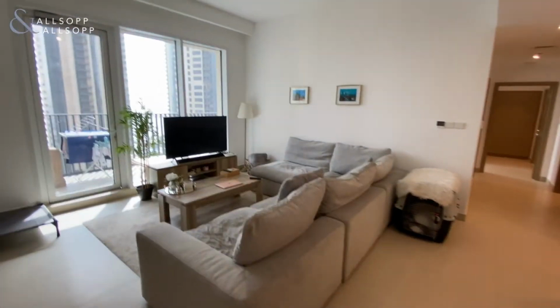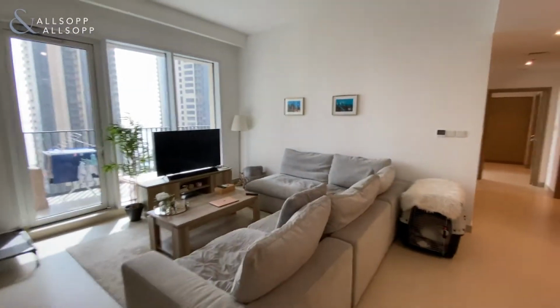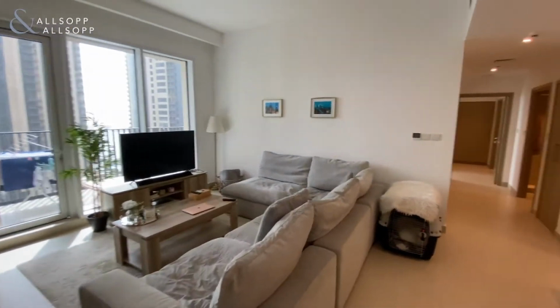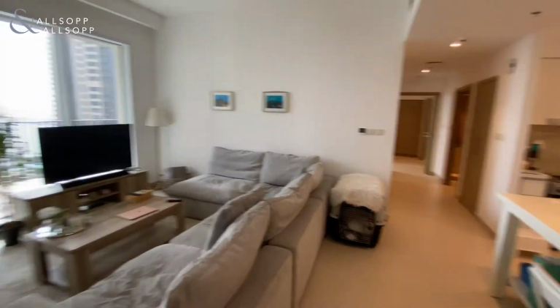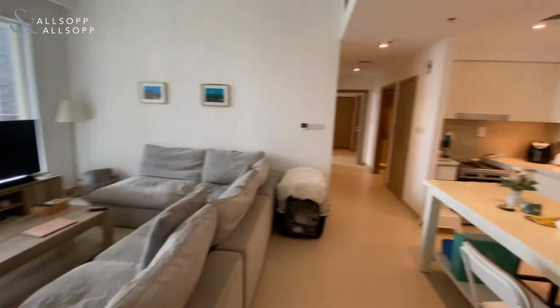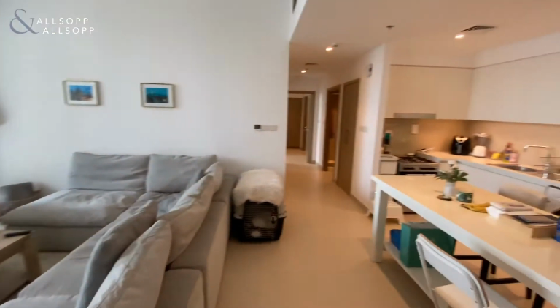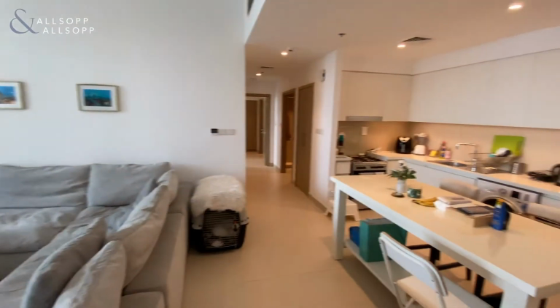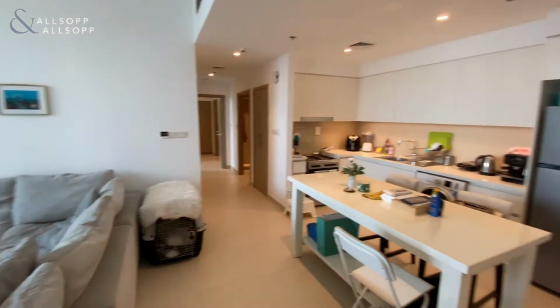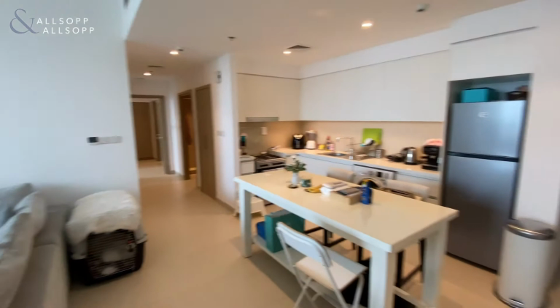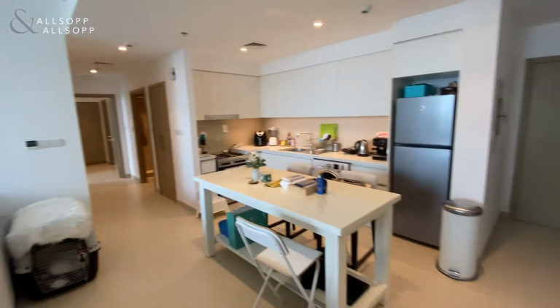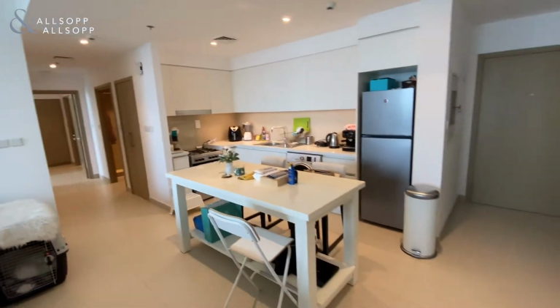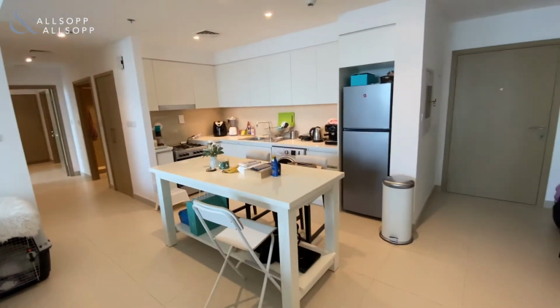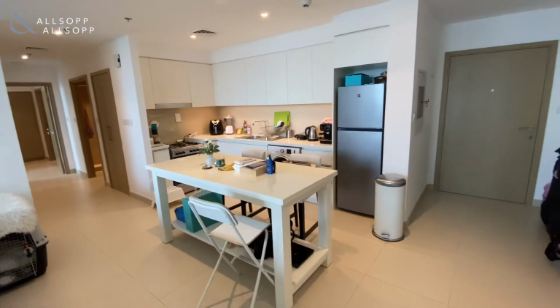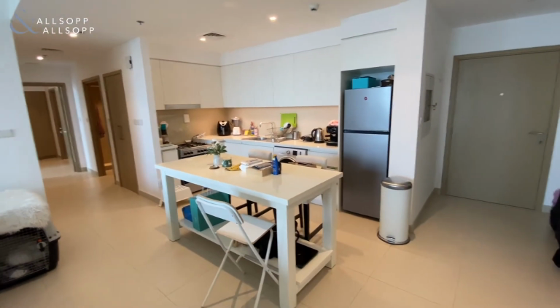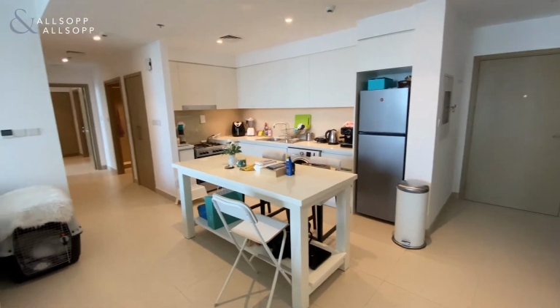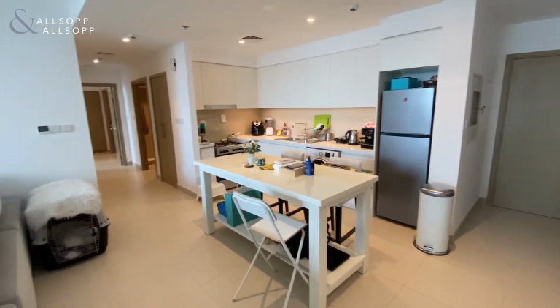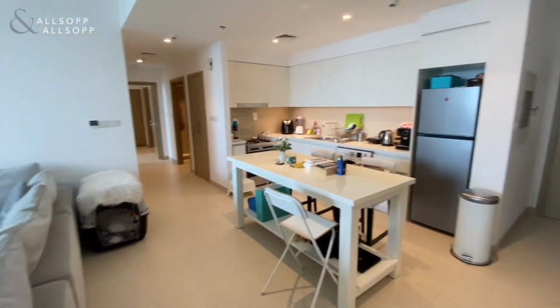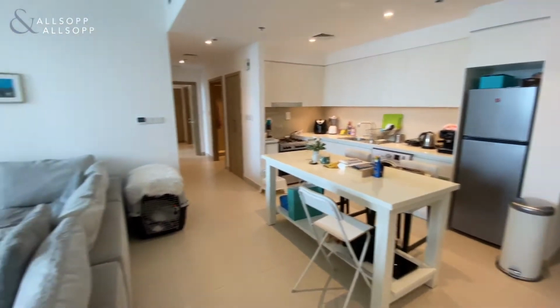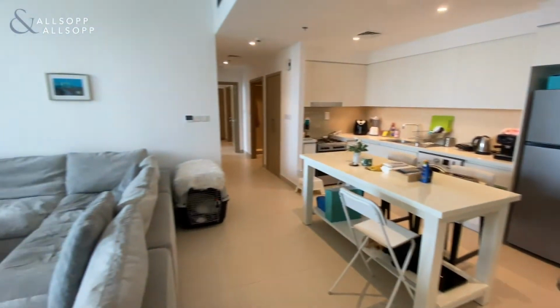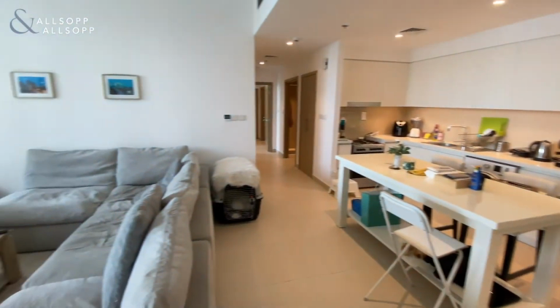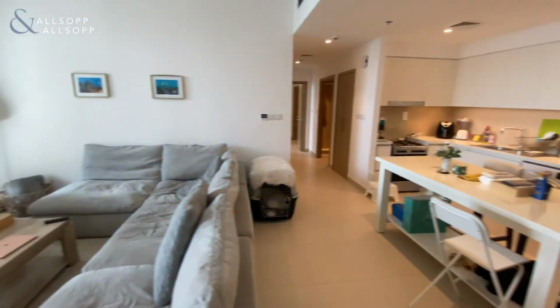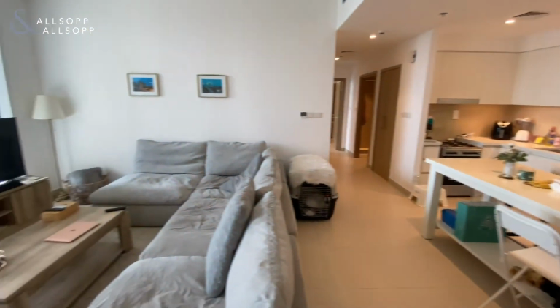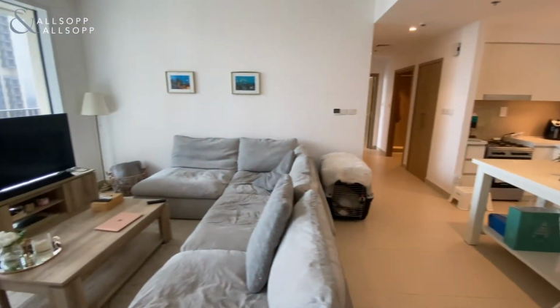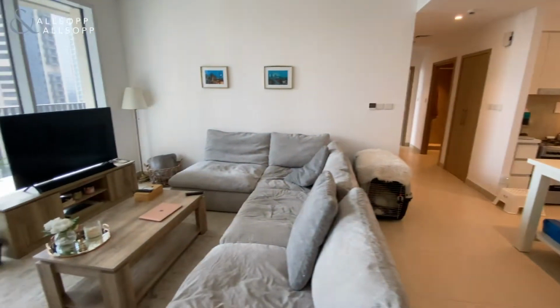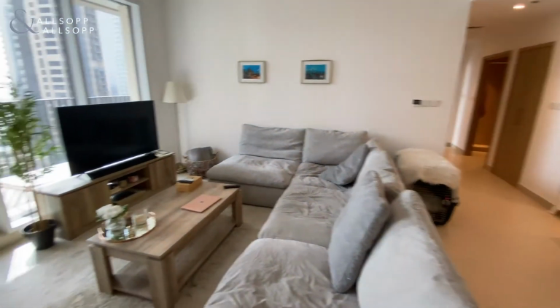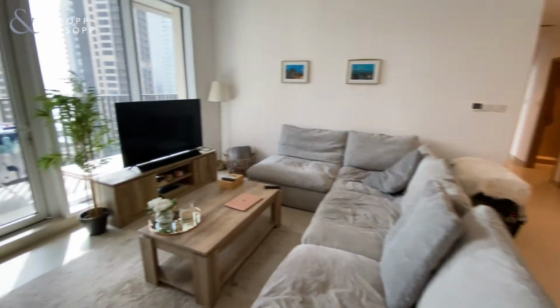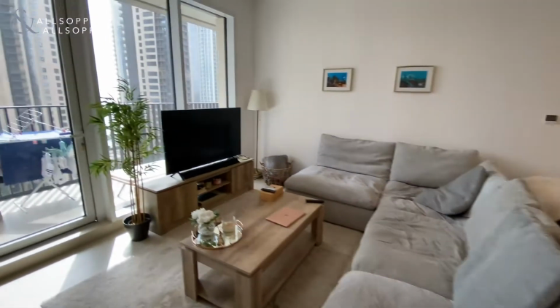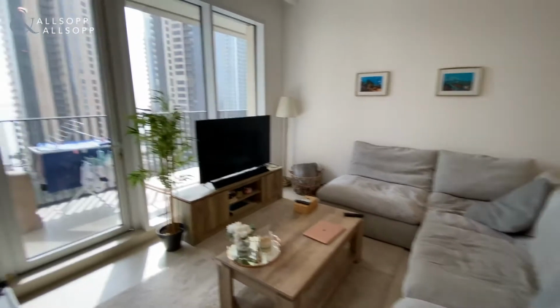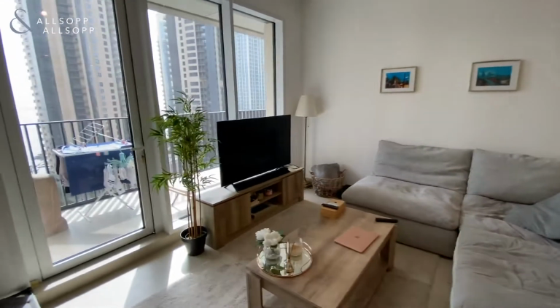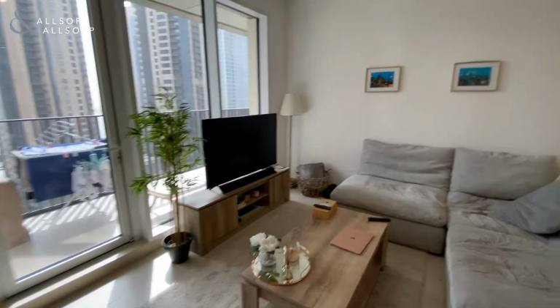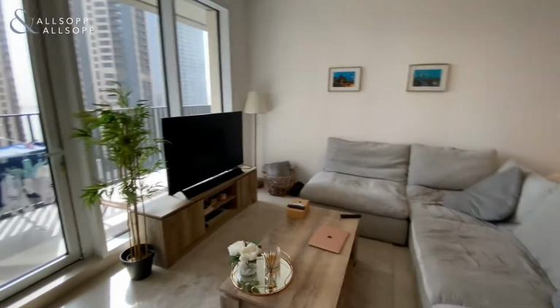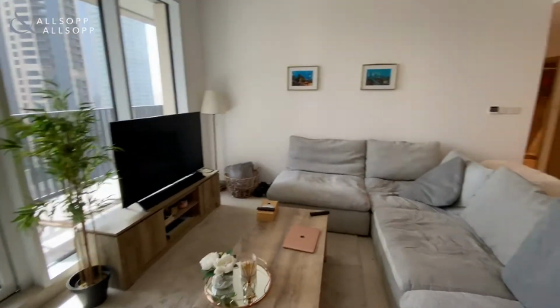As we enter the apartment you can see it's a big open plan living space along with an open plan kitchen. Lots of space for entertaining.